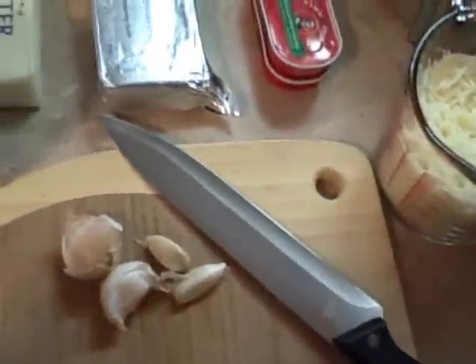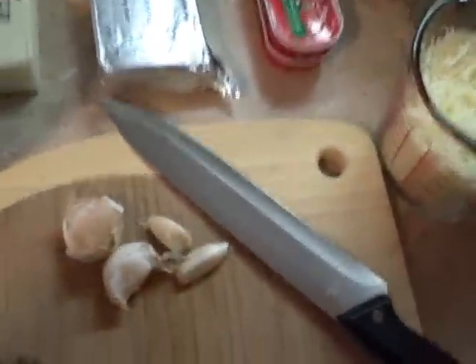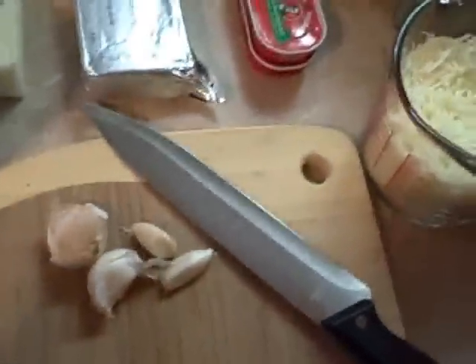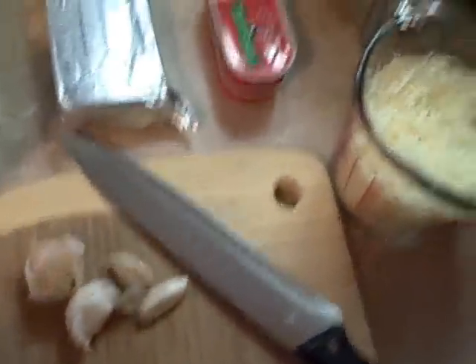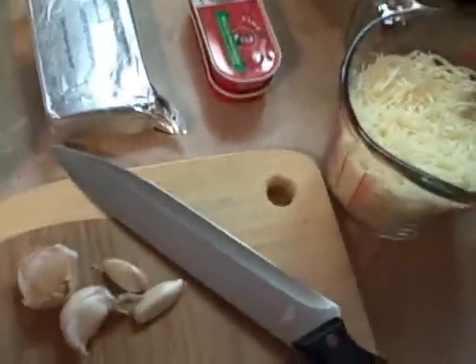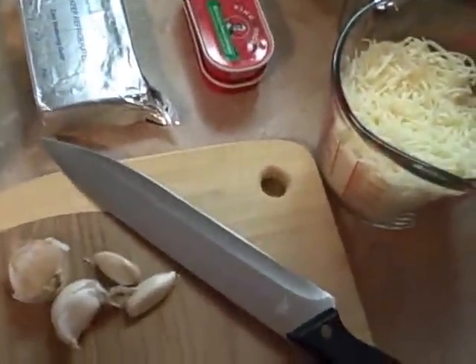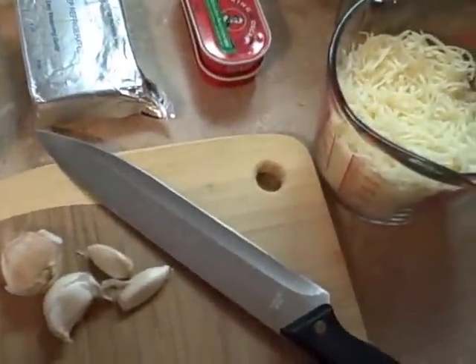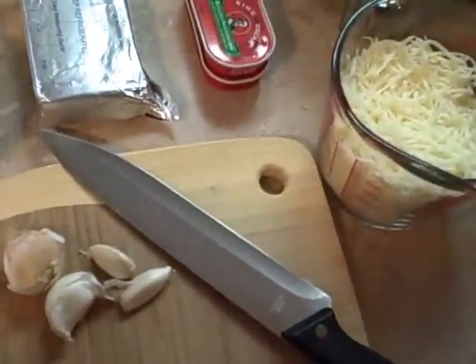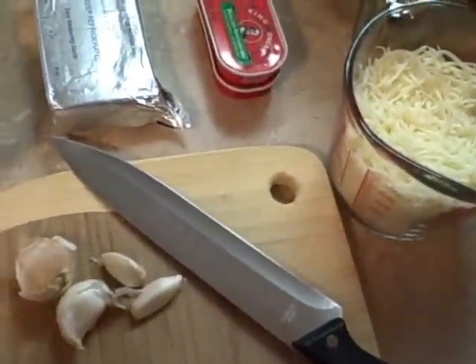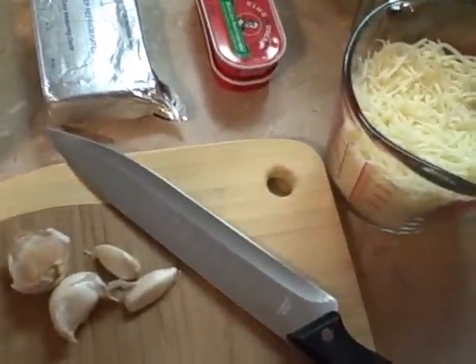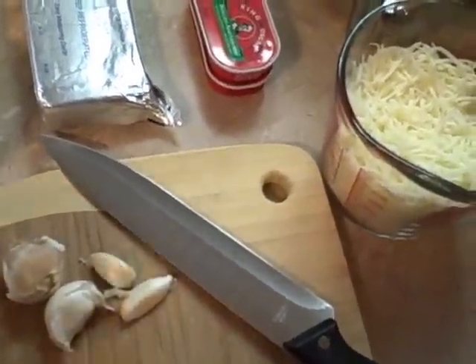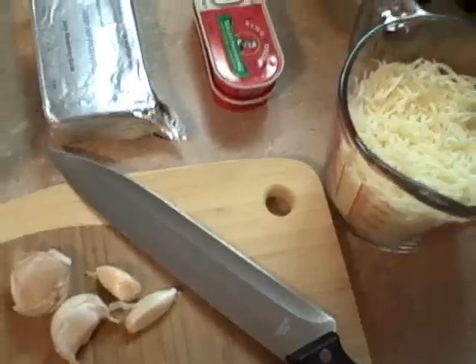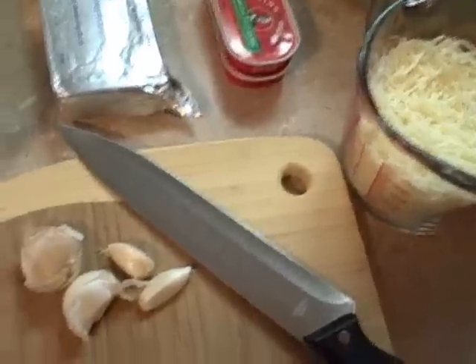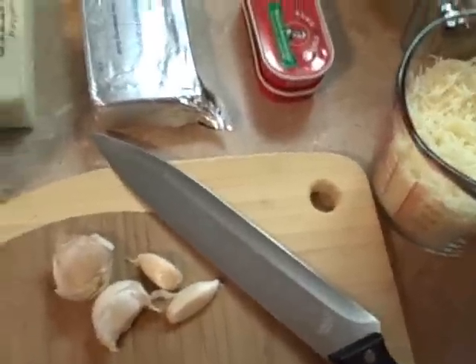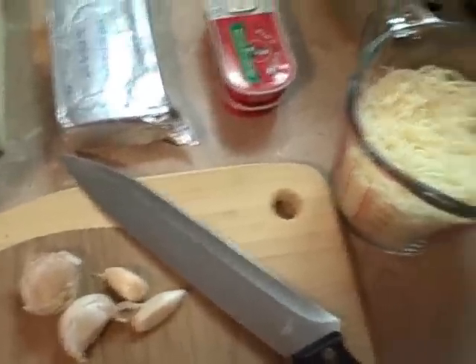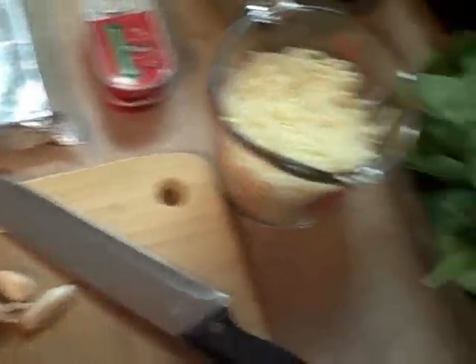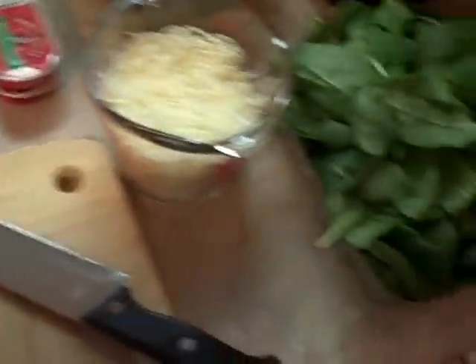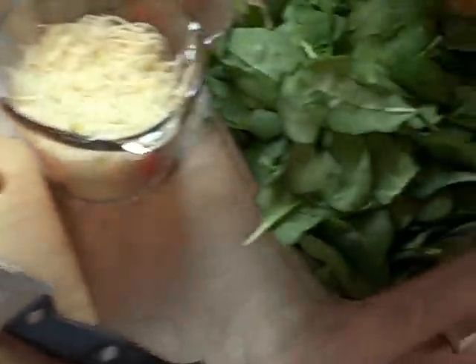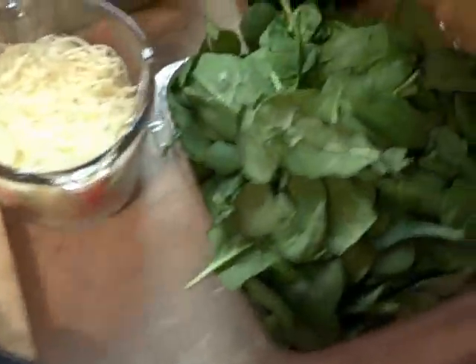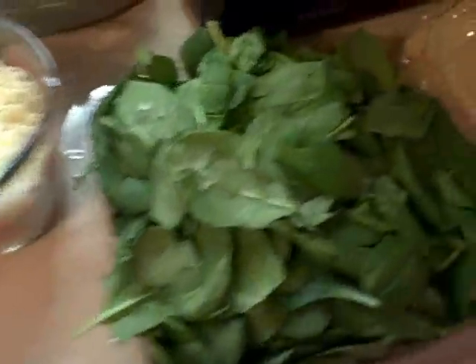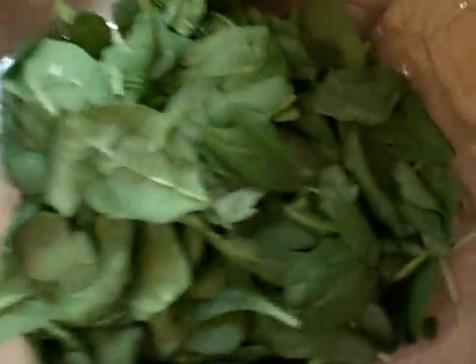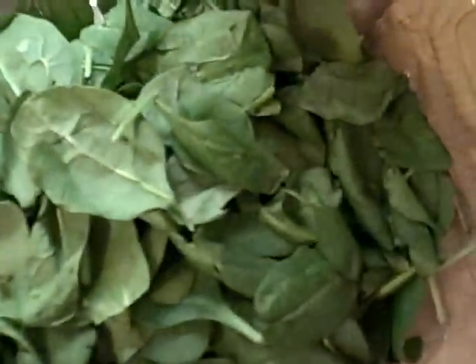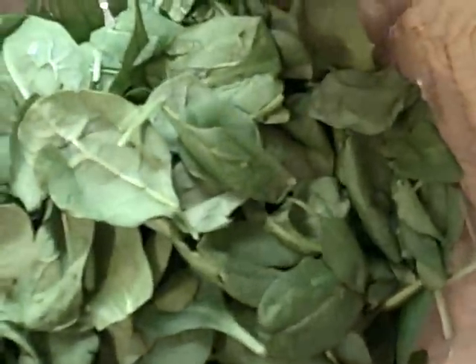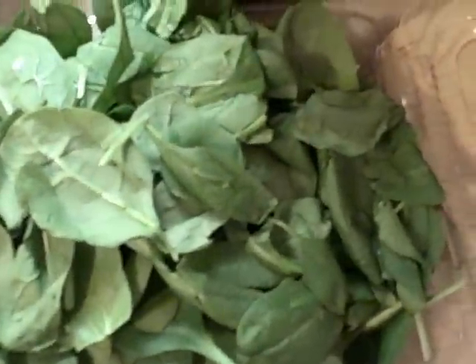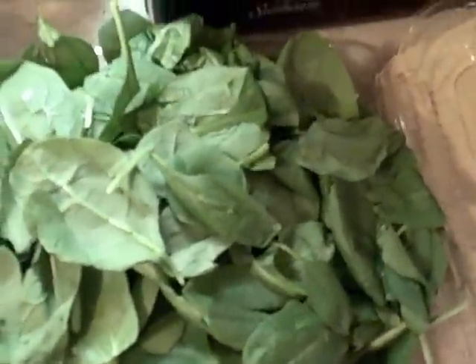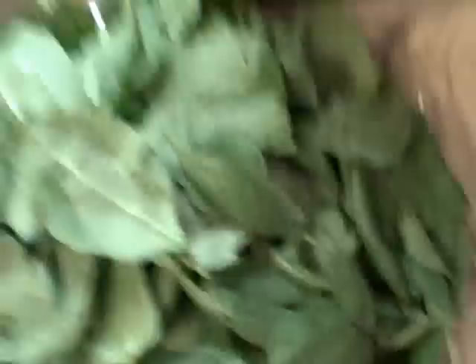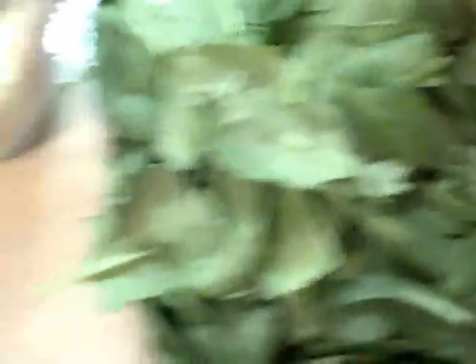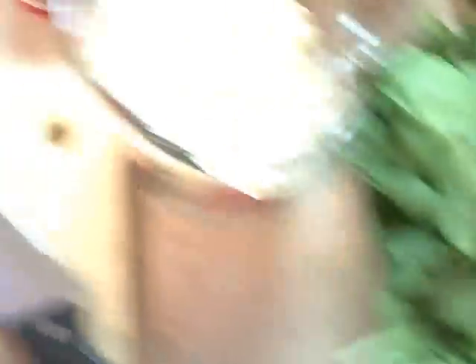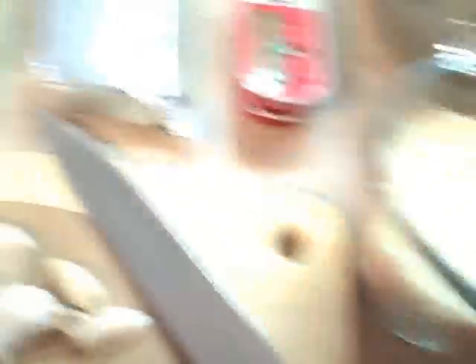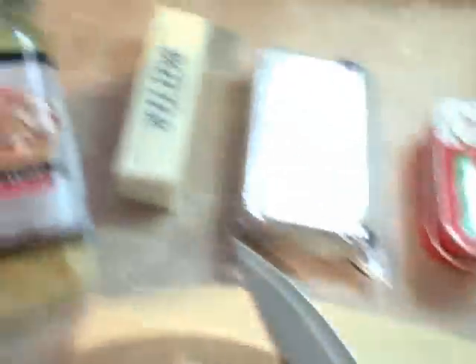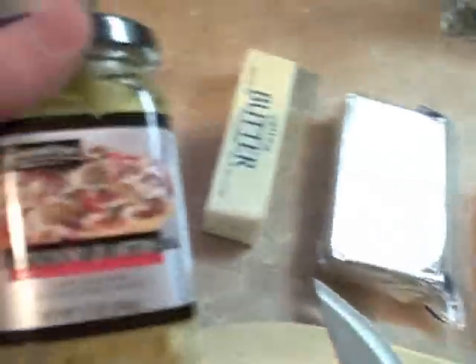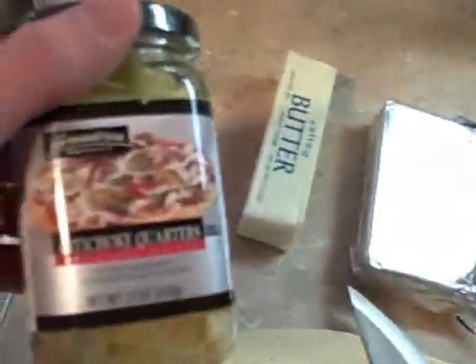Today I'm going to show everybody how to make Jeremiah's Best Ever Spinach and Artichoke Dip.